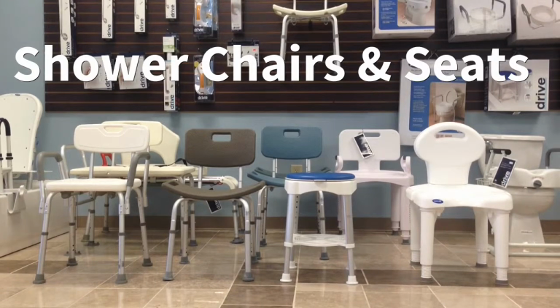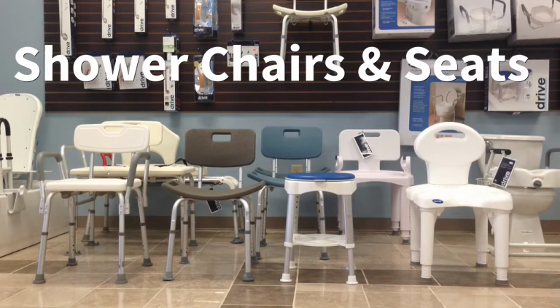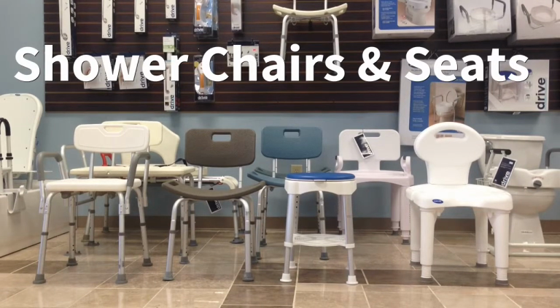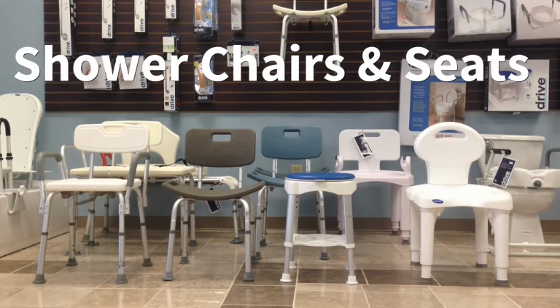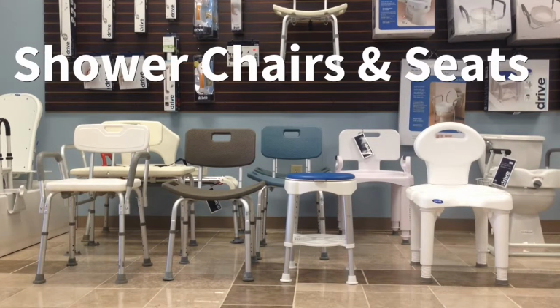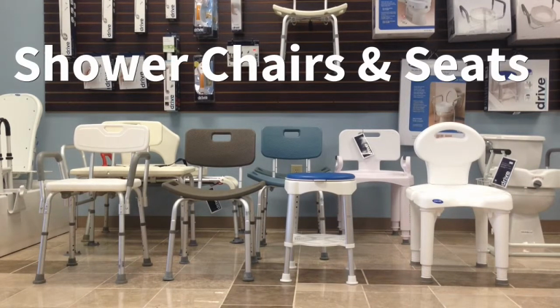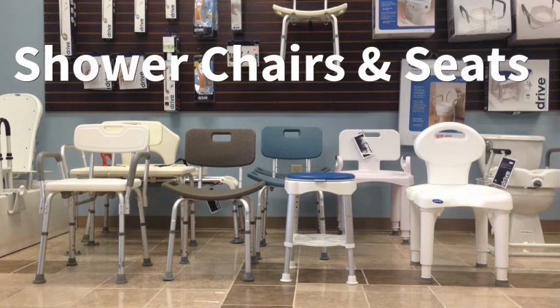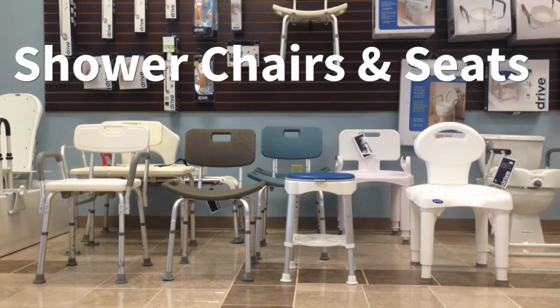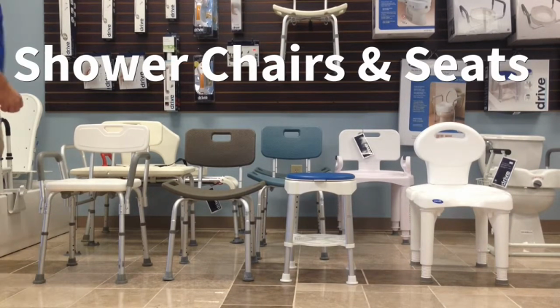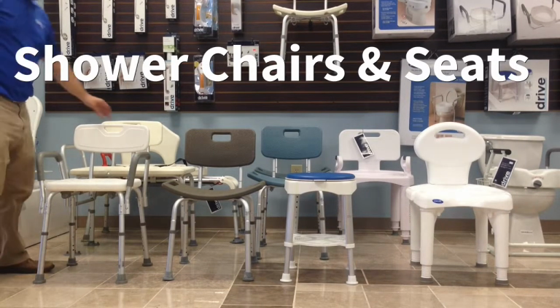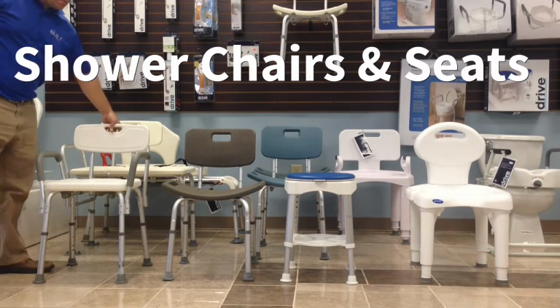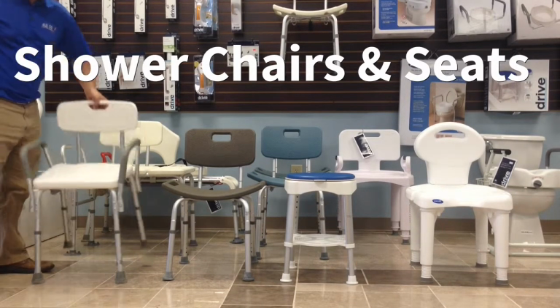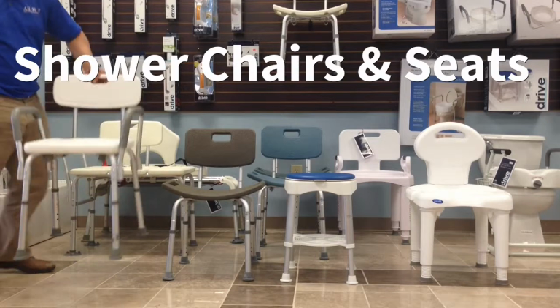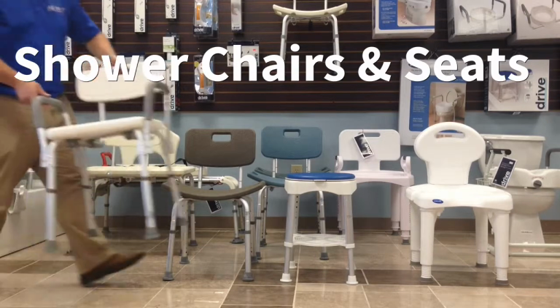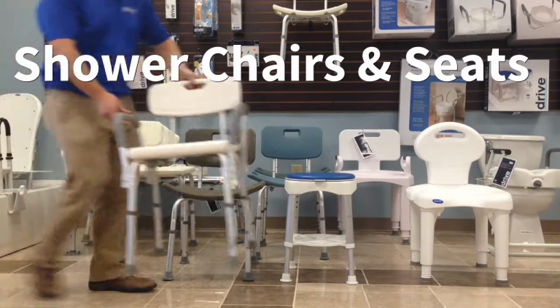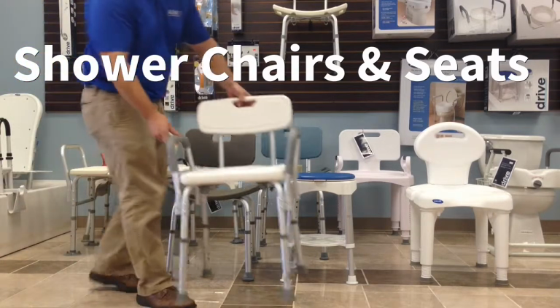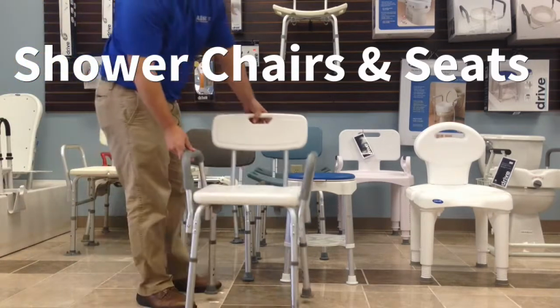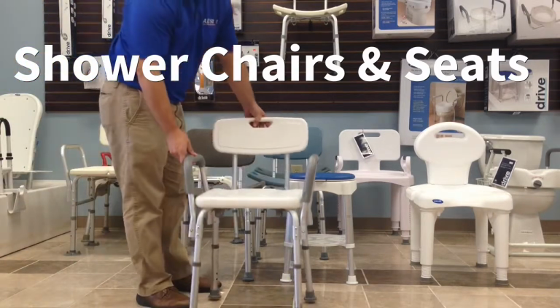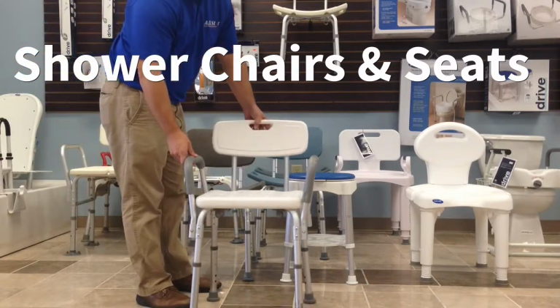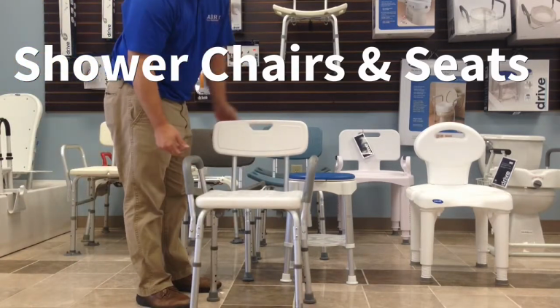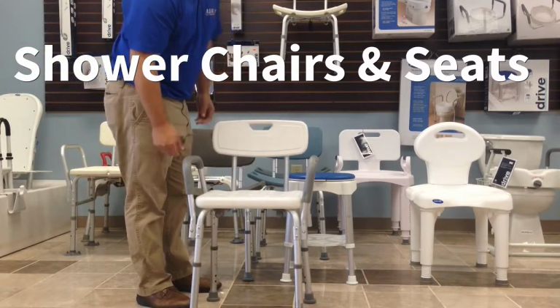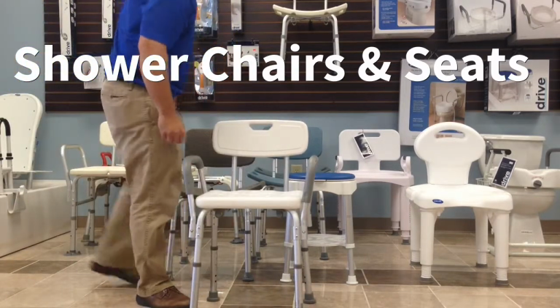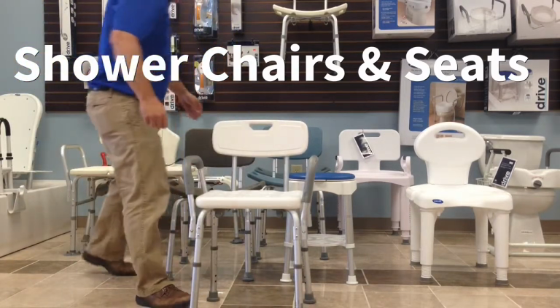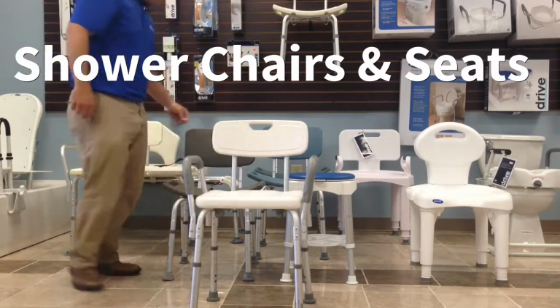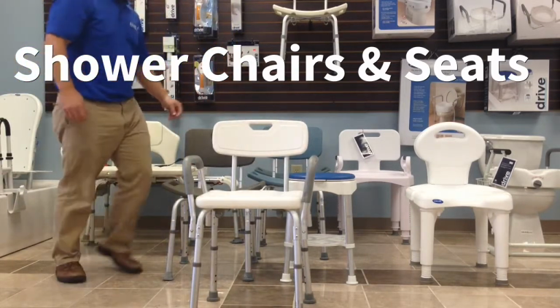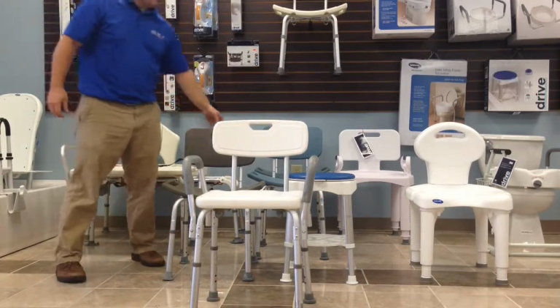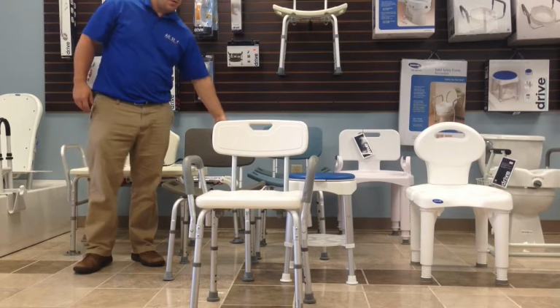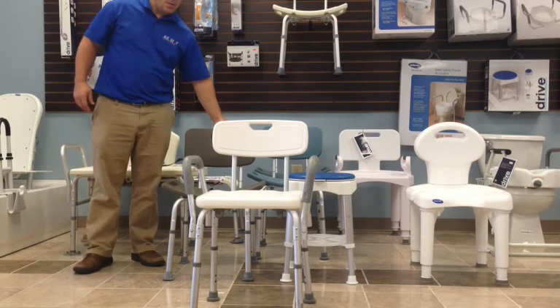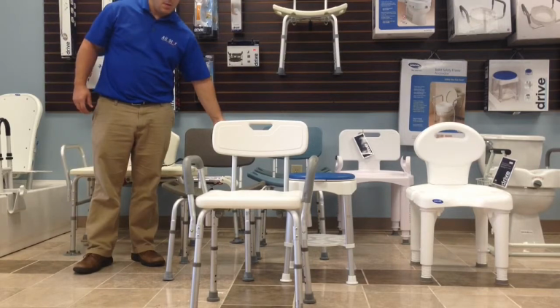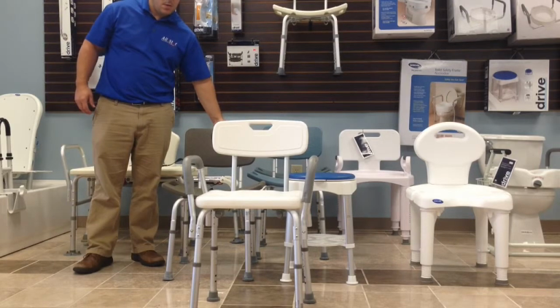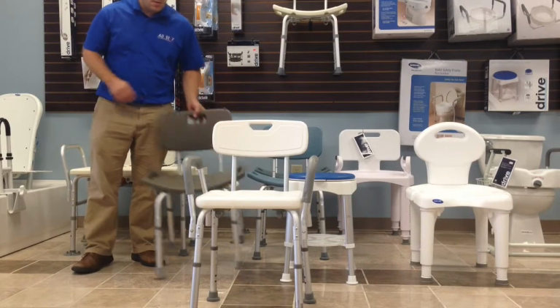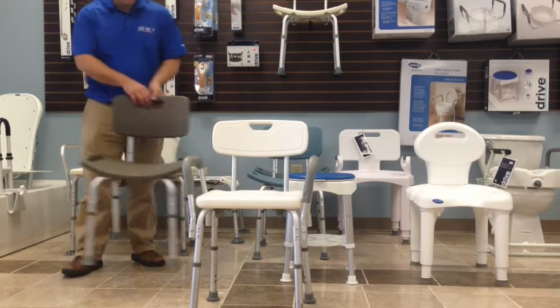Today at All Star Medical we want to show you our wide variety of shower chairs and seats. The first one we want to show you is a shower chair with arms. It makes it easy for getting up because you have arms to push off of.